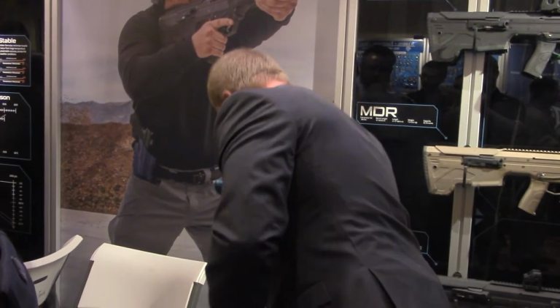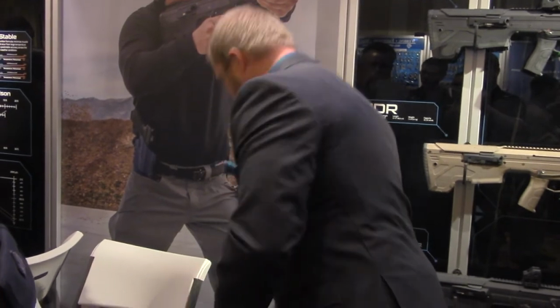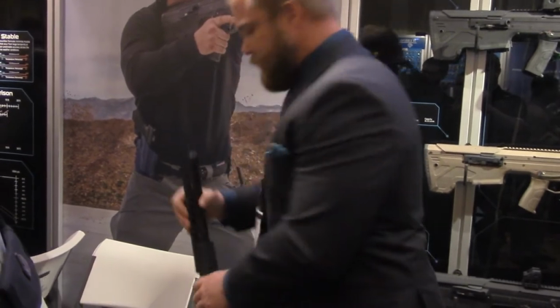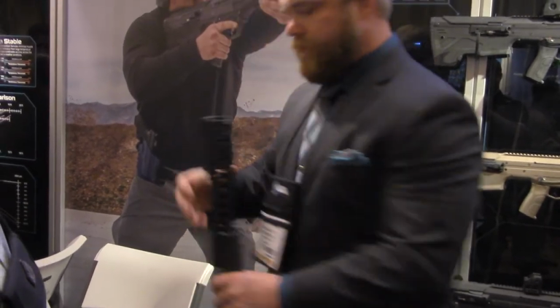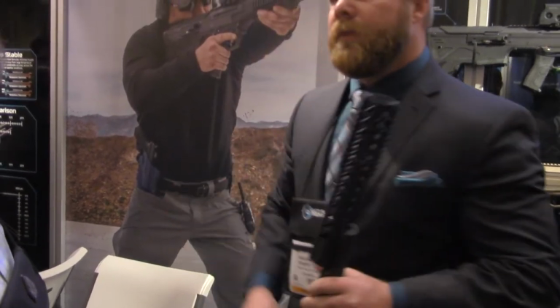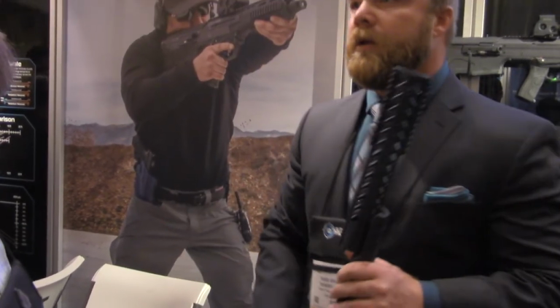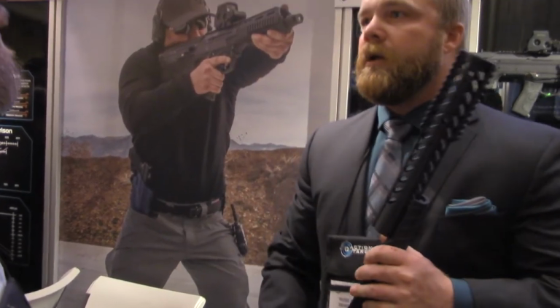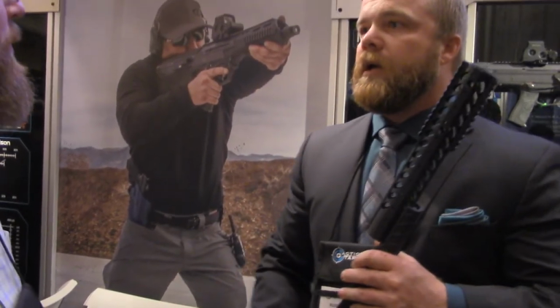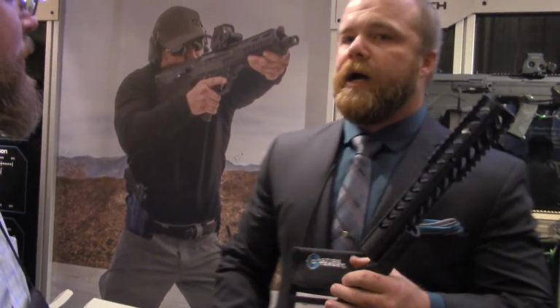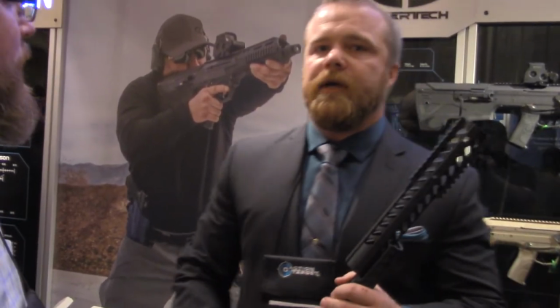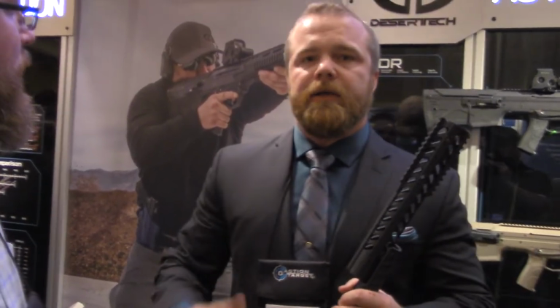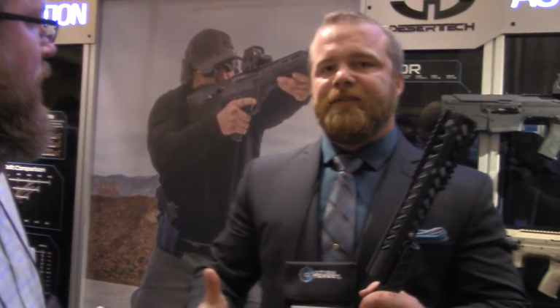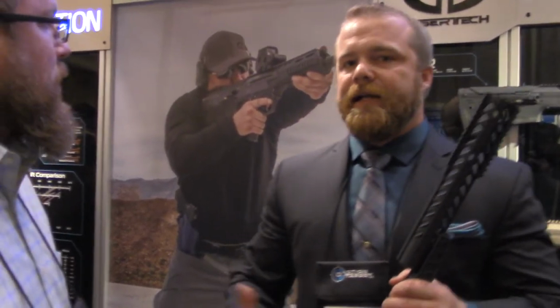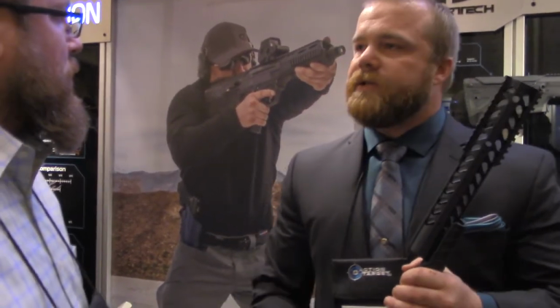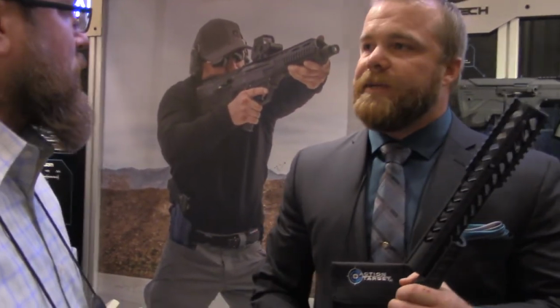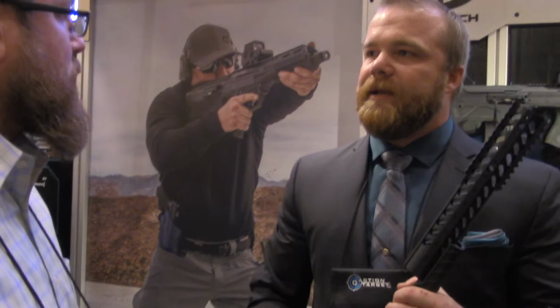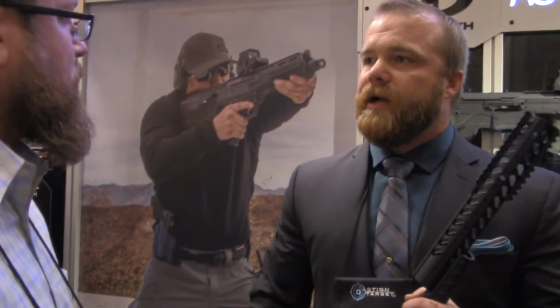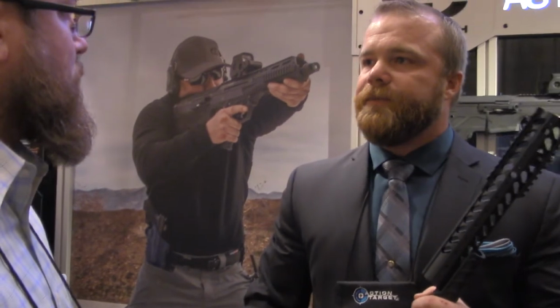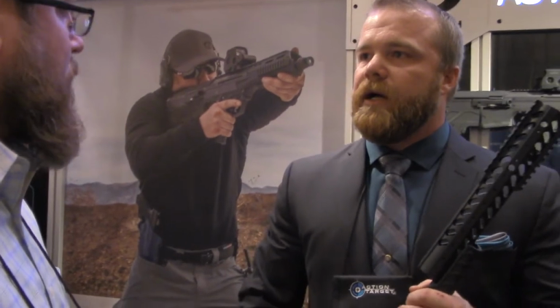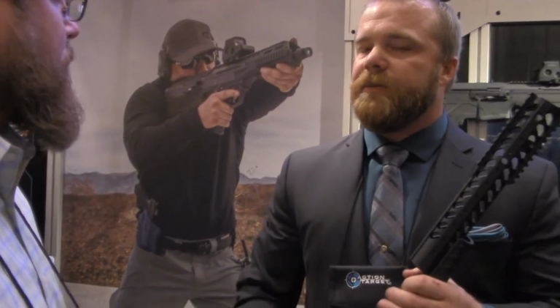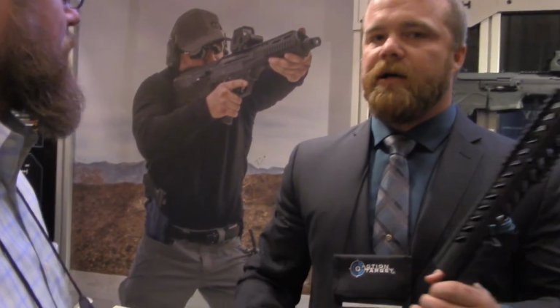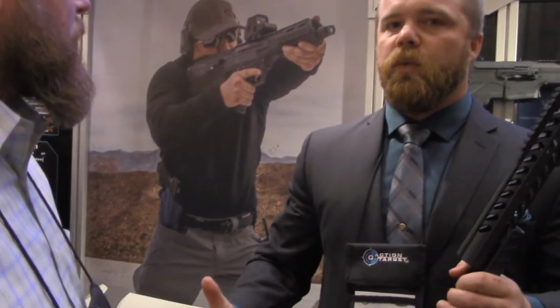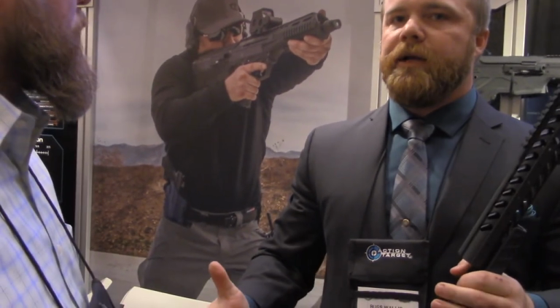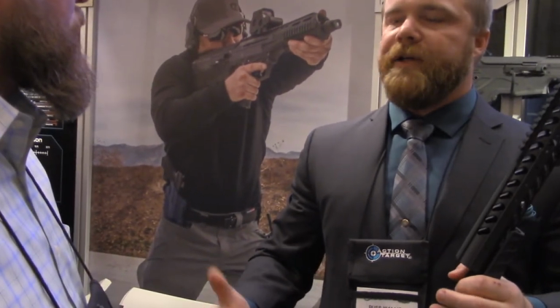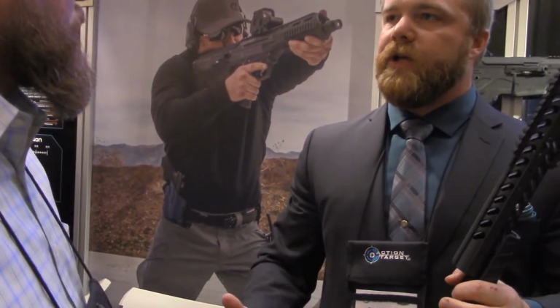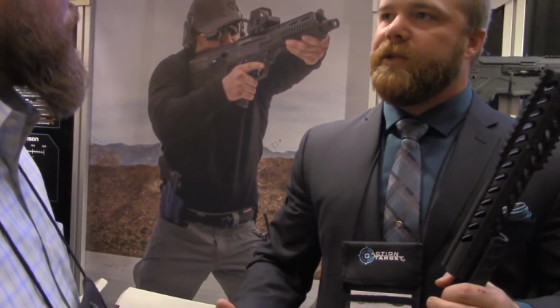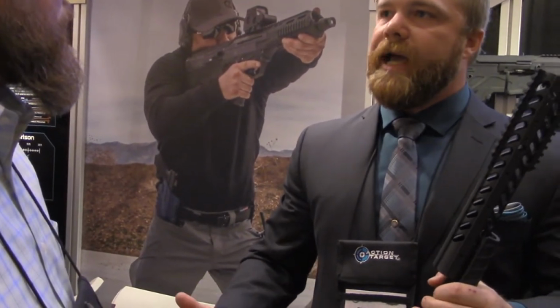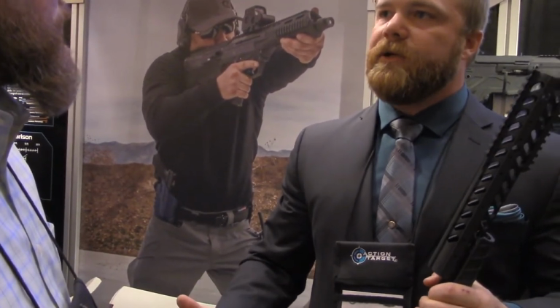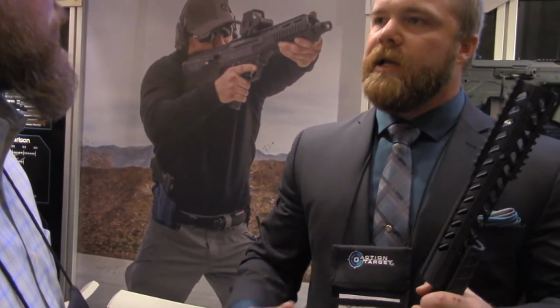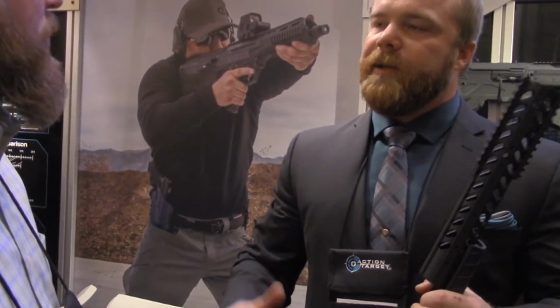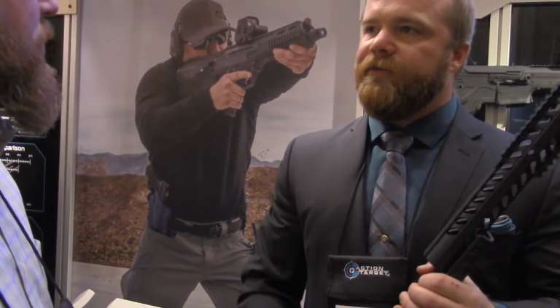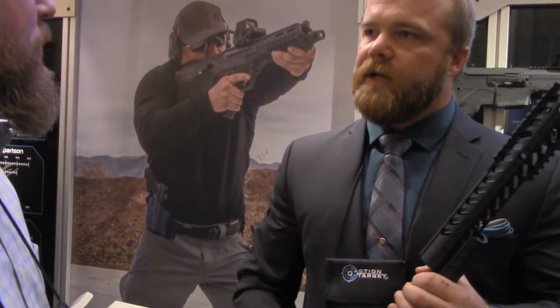What type of price point is on that? The left-handed SRS is going to be the same price, depending on what features you get with it and calibers. It'll be around $5,000.